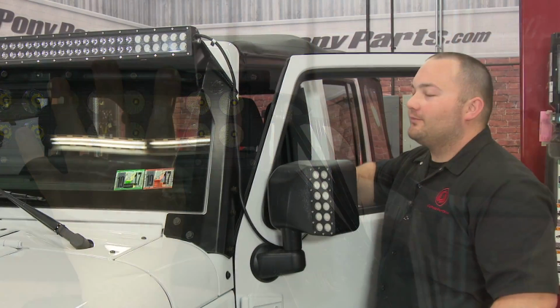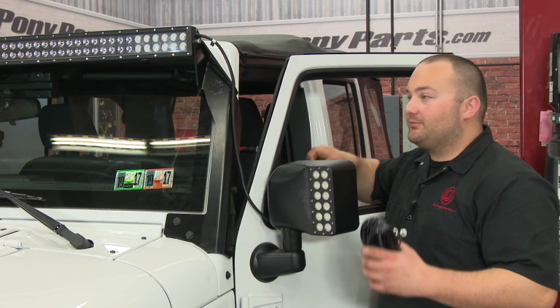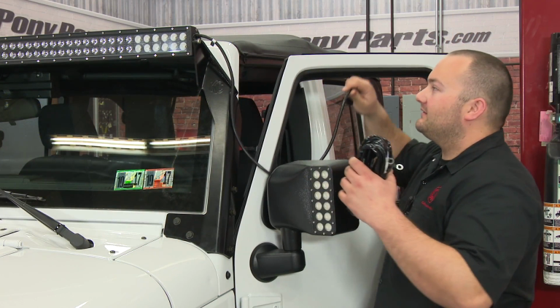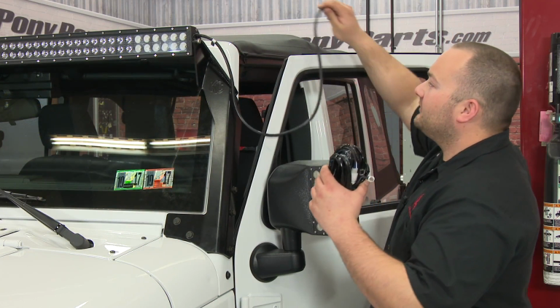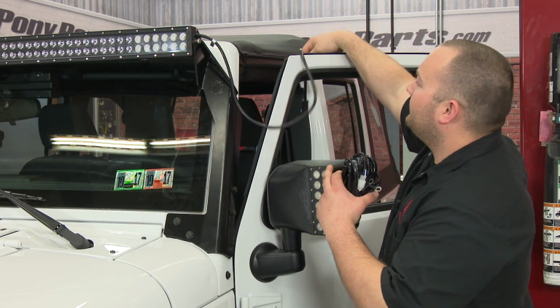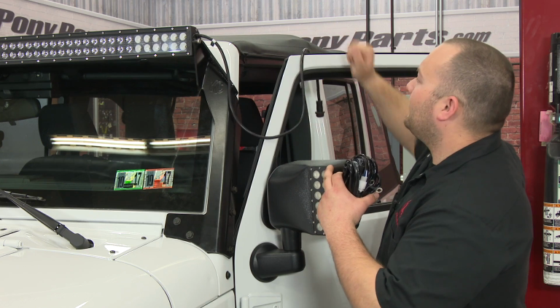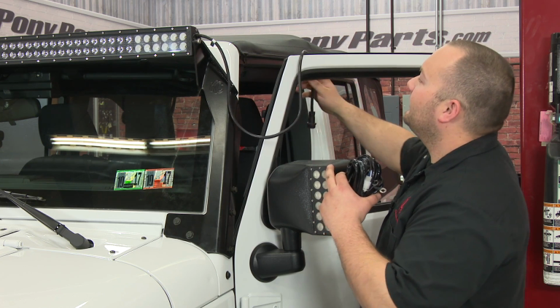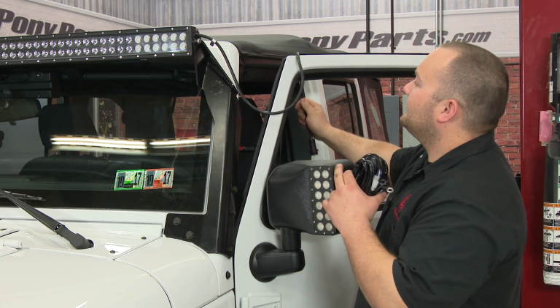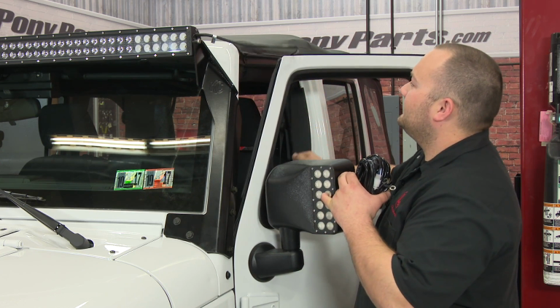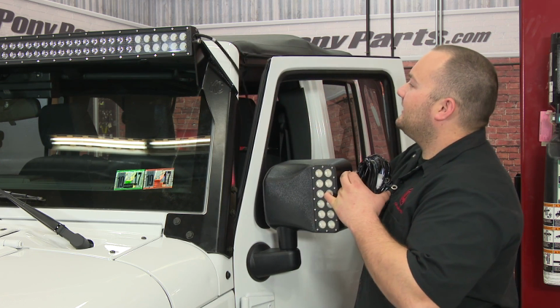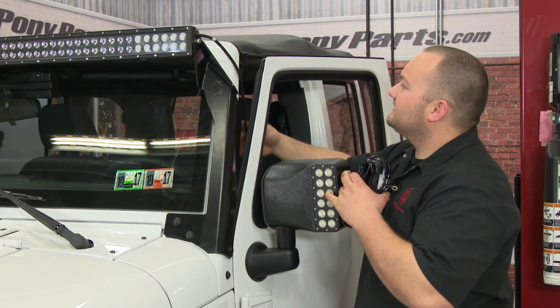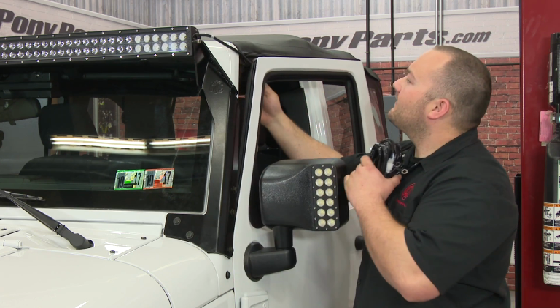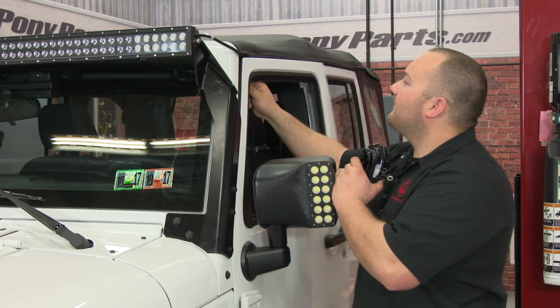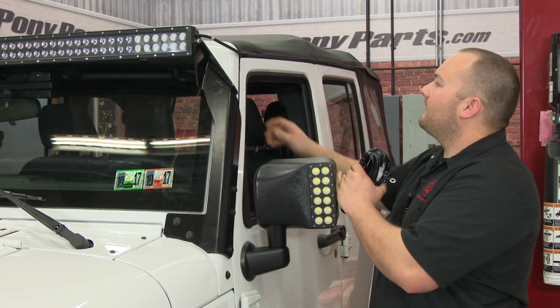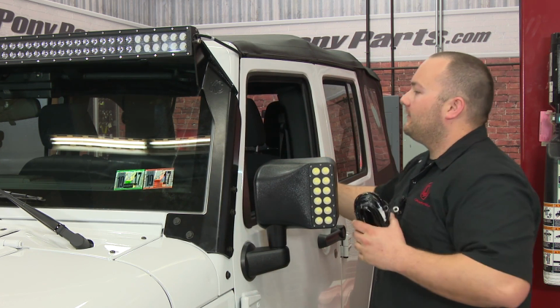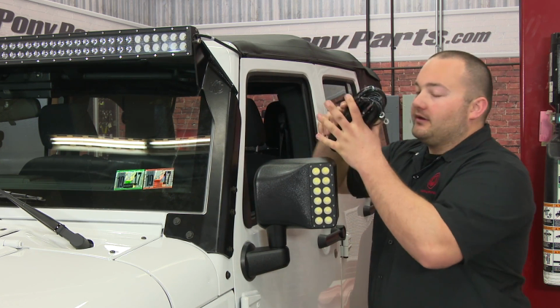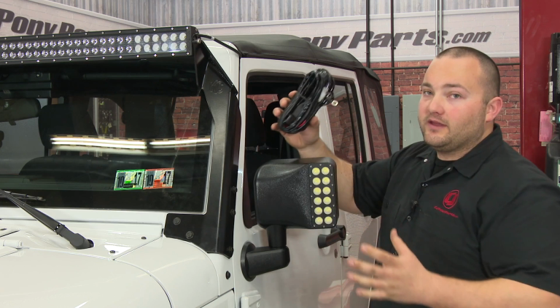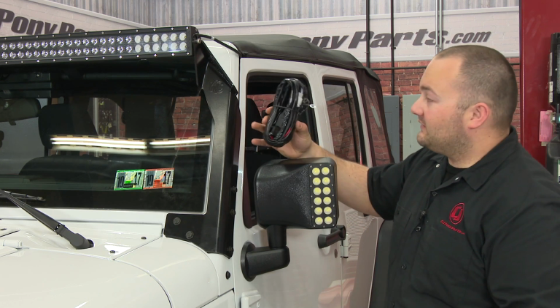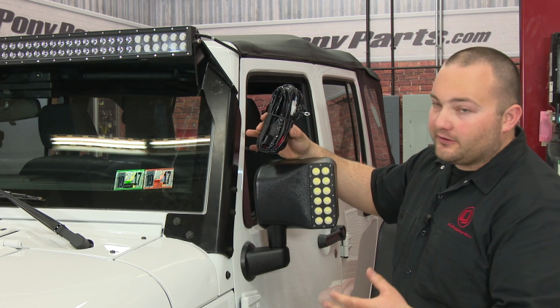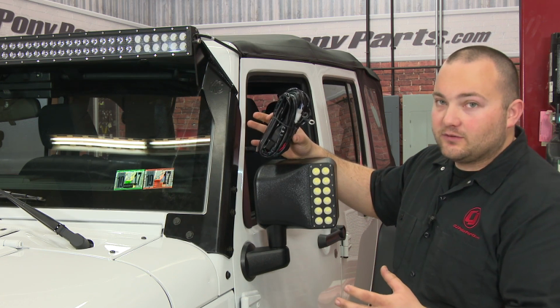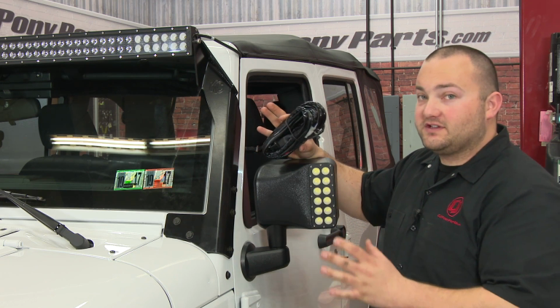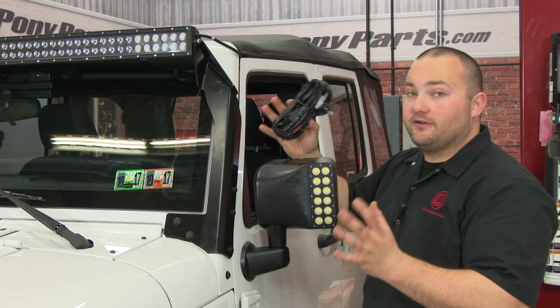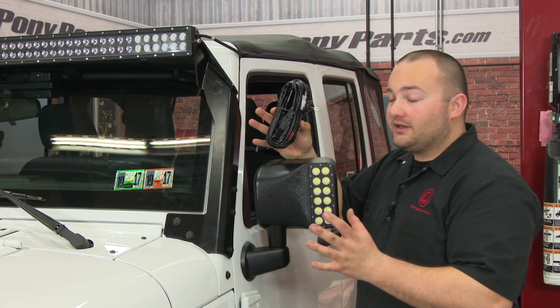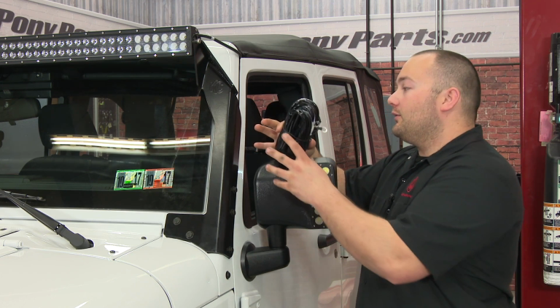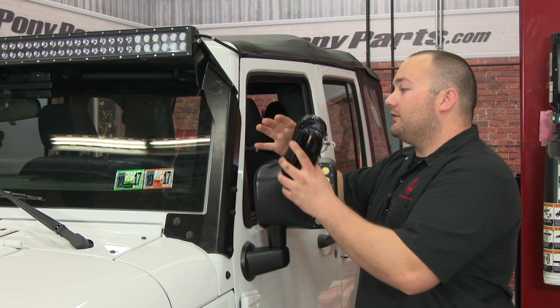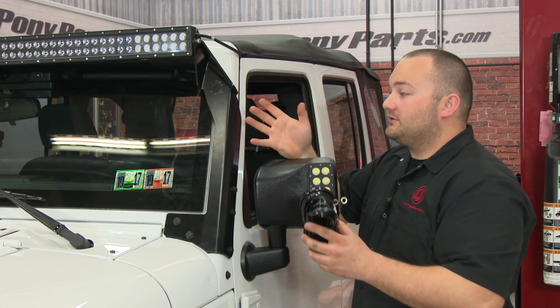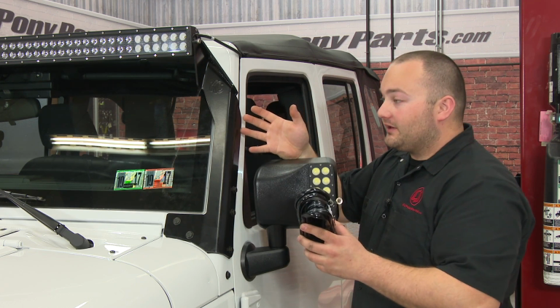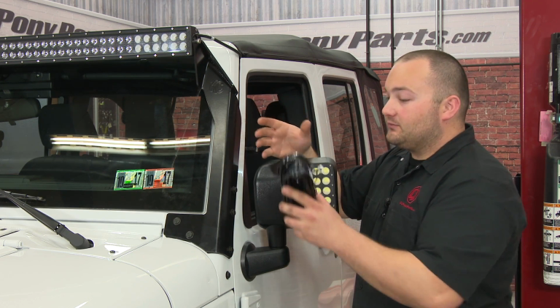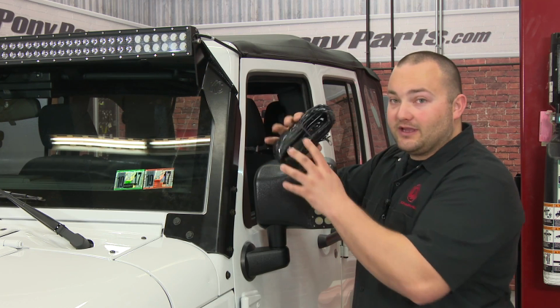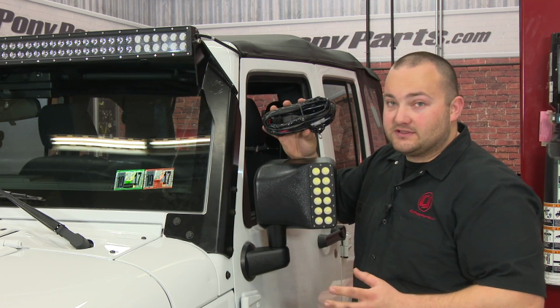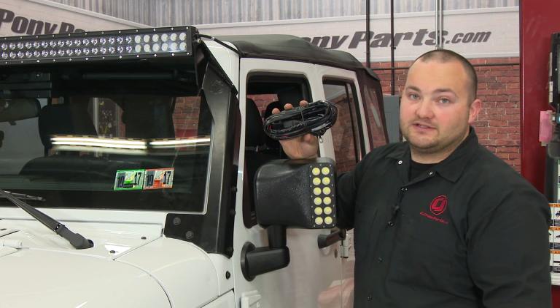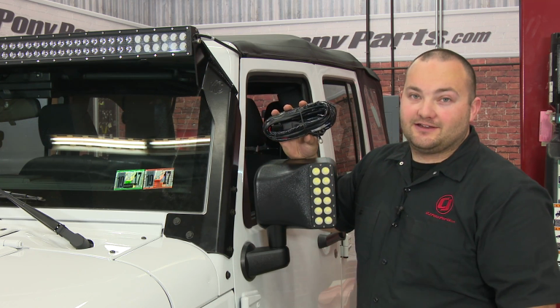Once you get the bar mounted, you're going to run the big wire inside the door like this. It comes with its own wiring harness so you can wire it up however you'd like. We're going to hook ours up to our trail rocker system, but you can use the included harness for an easy installation.